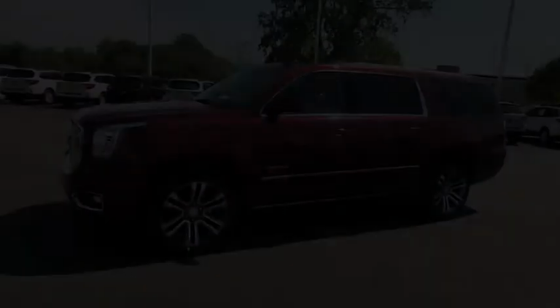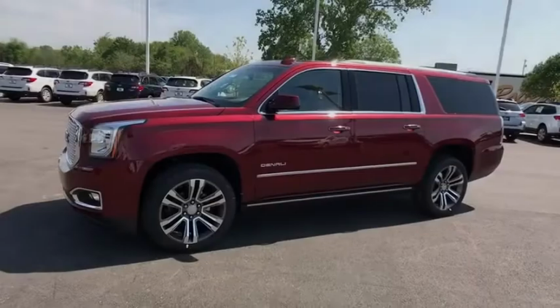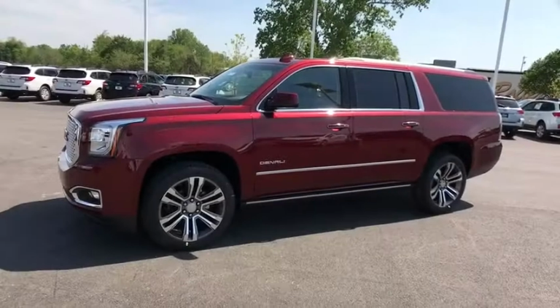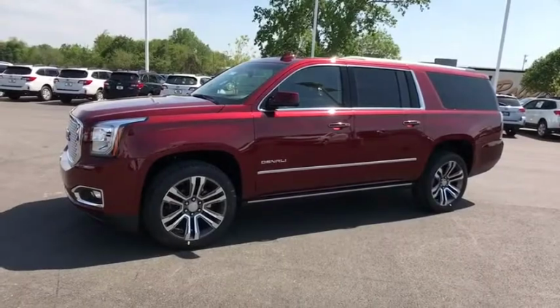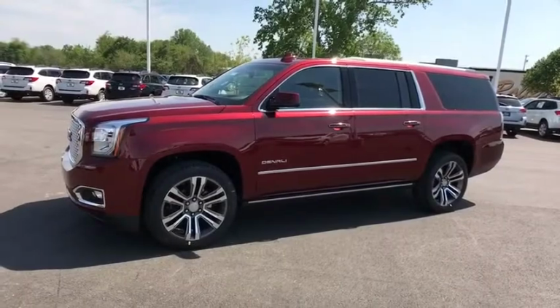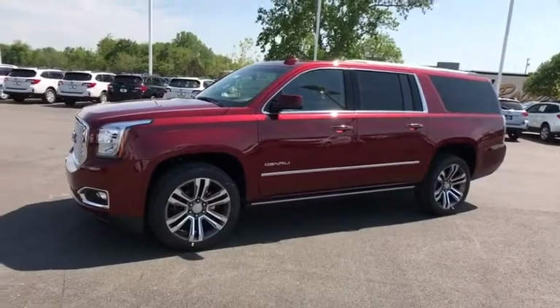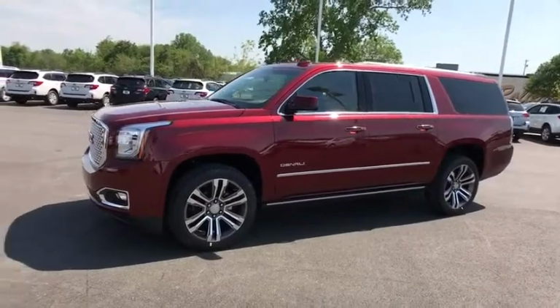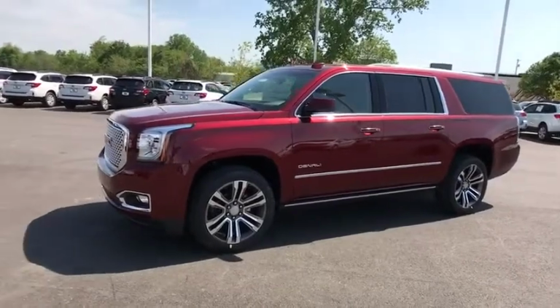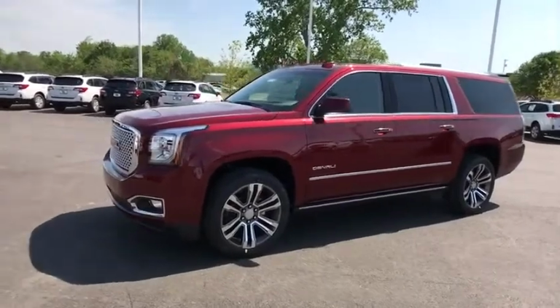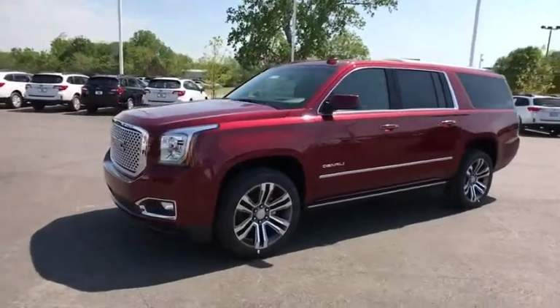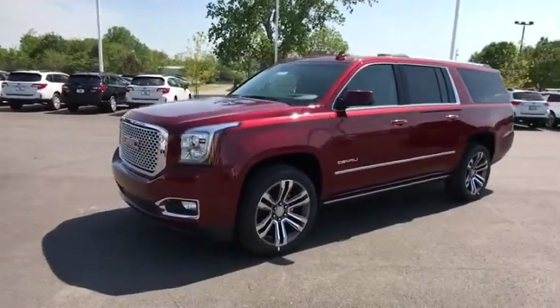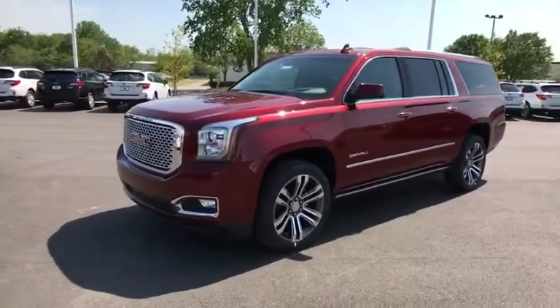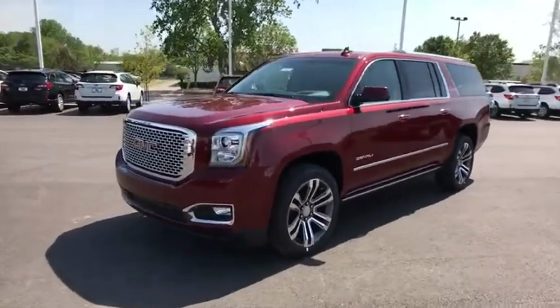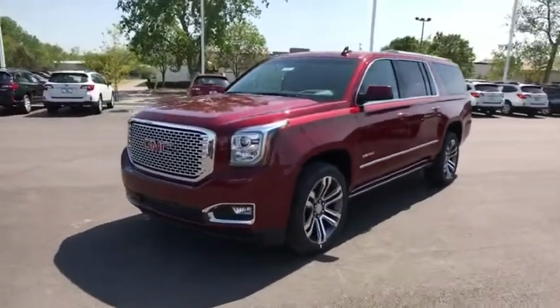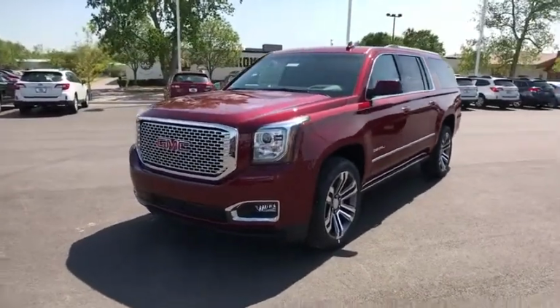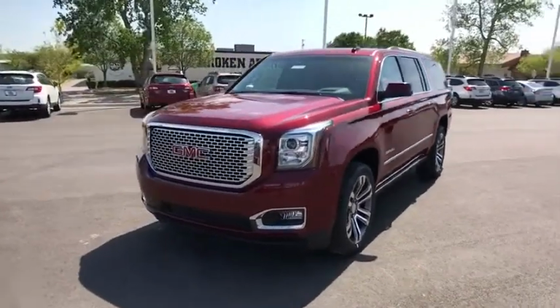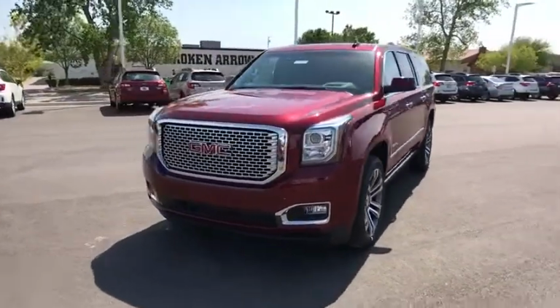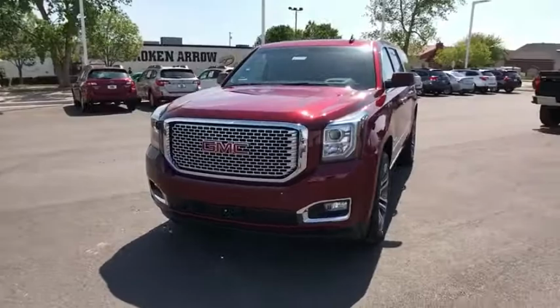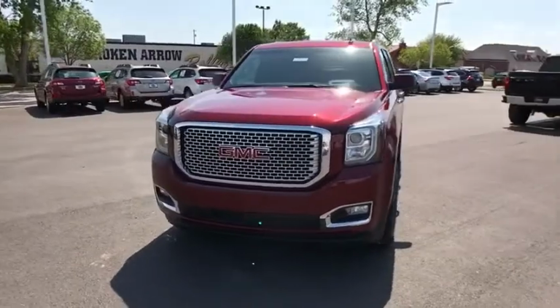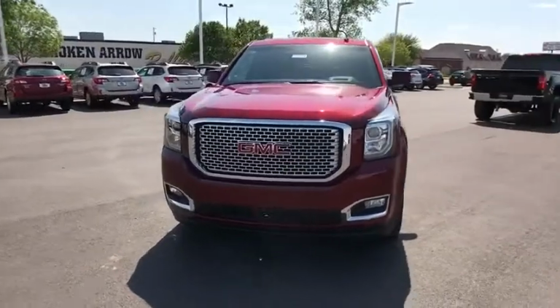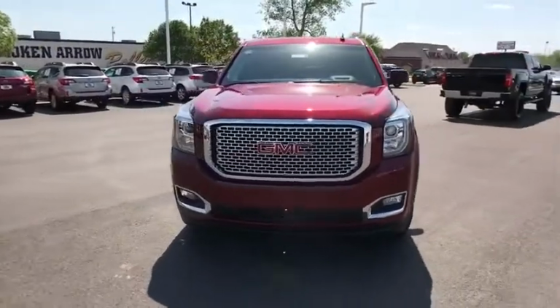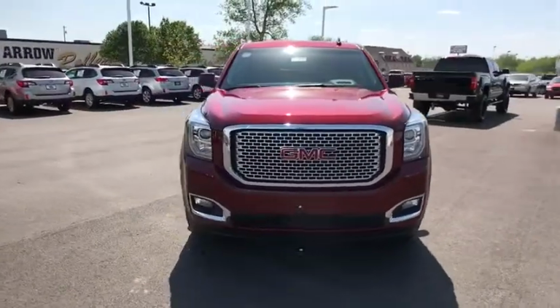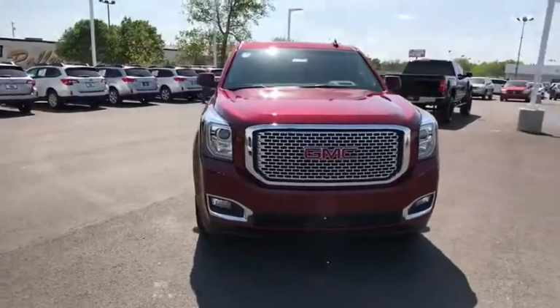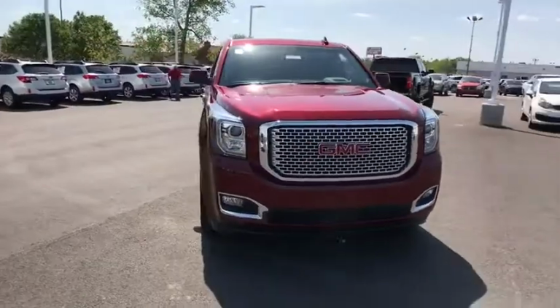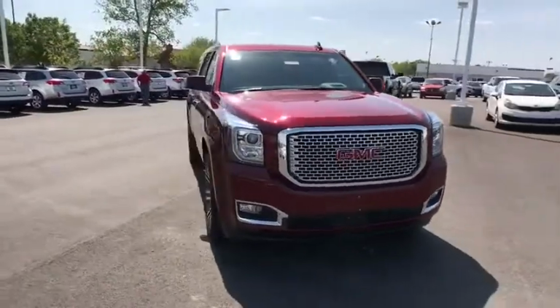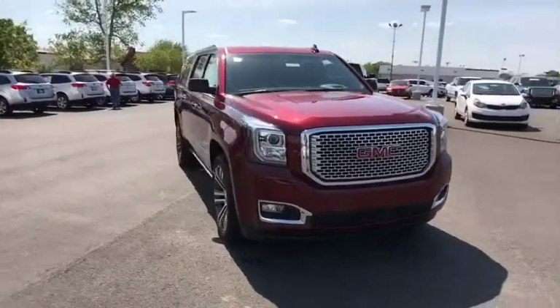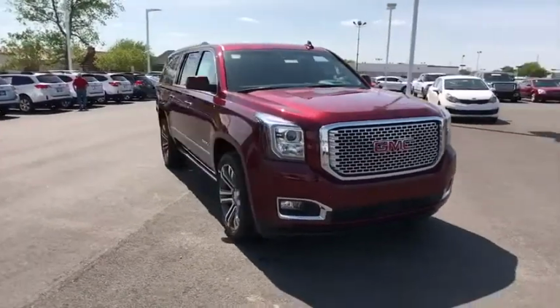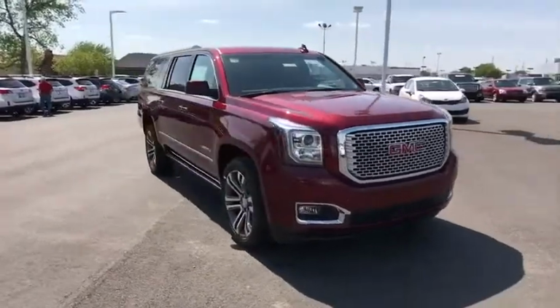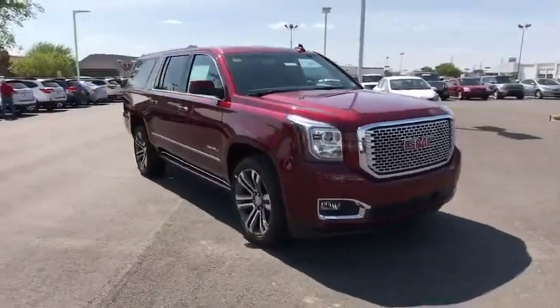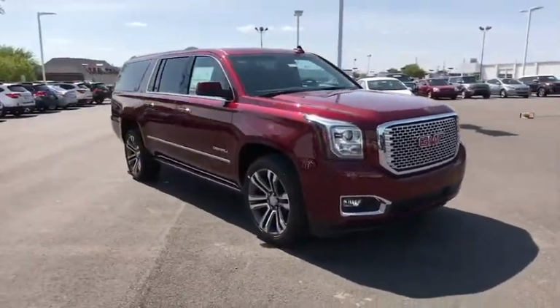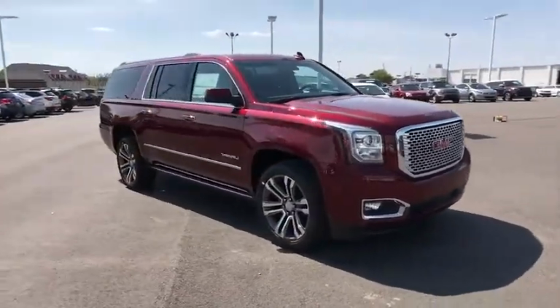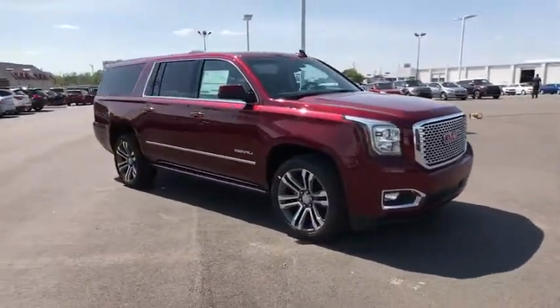The 2017 GMC Yukon XL. The GMC Yukon XL is a great choice for families who need a full-size SUV with maximum seating. The looks don't hurt either.